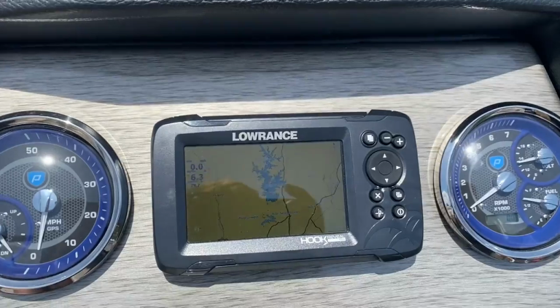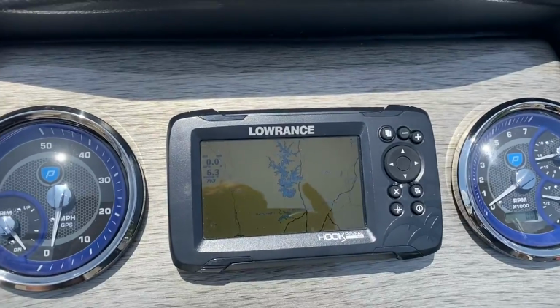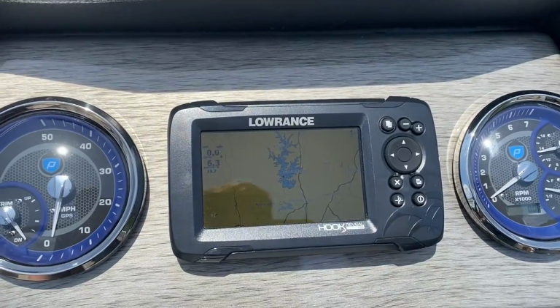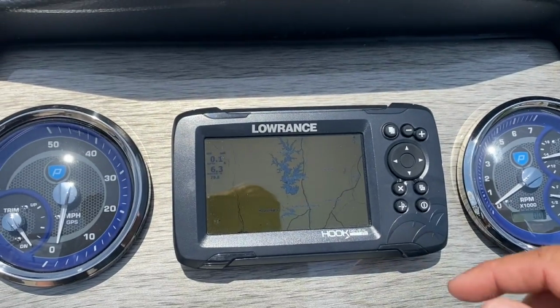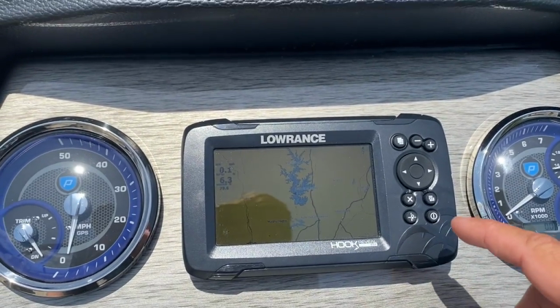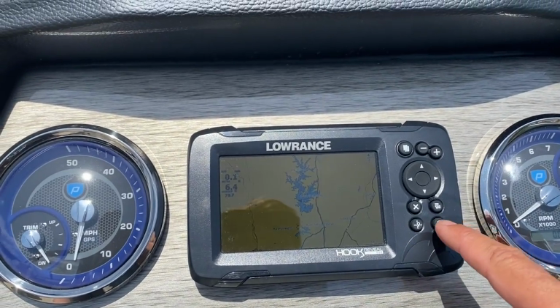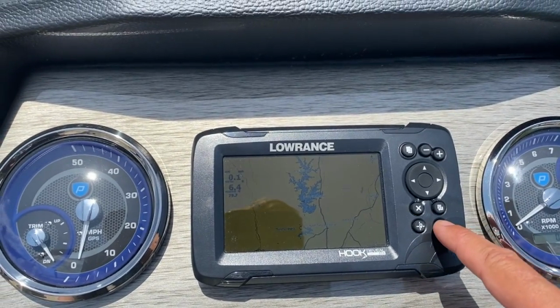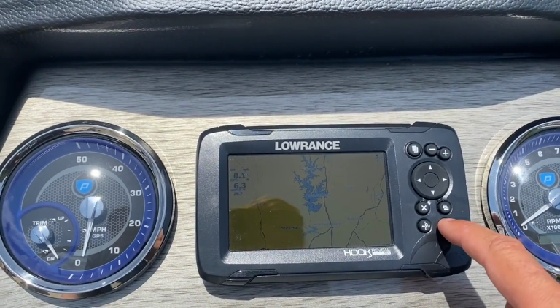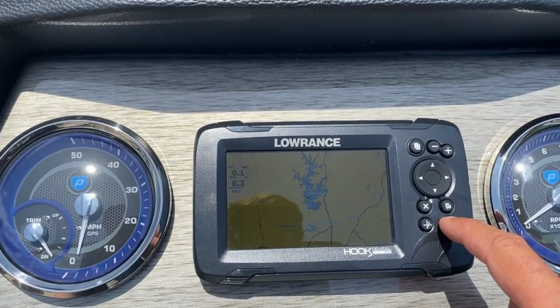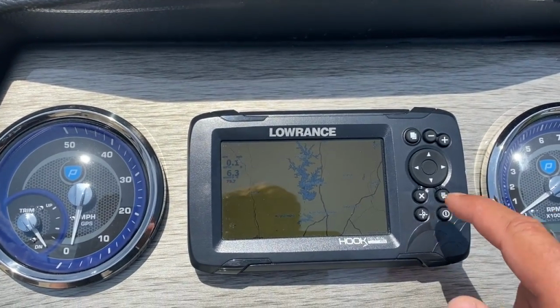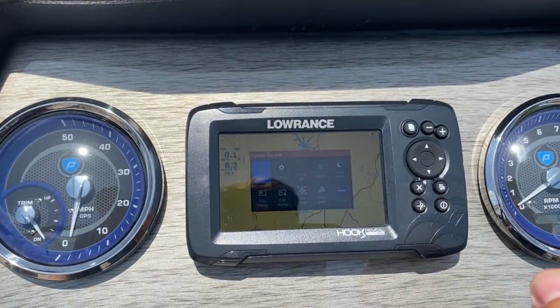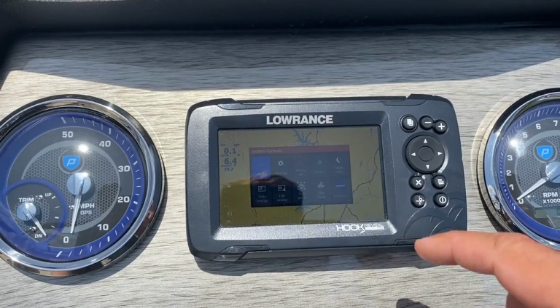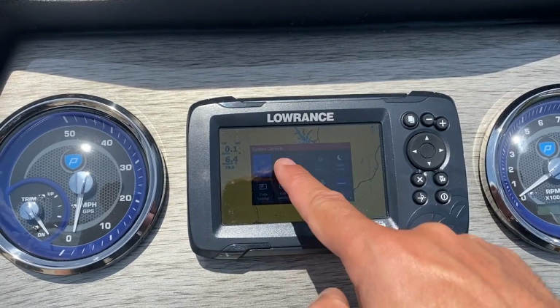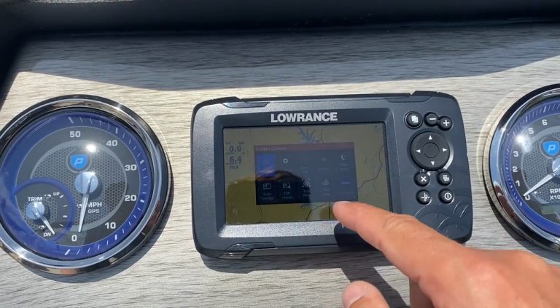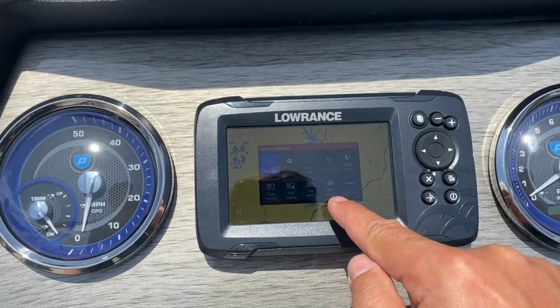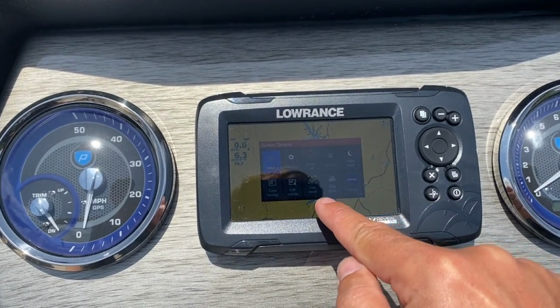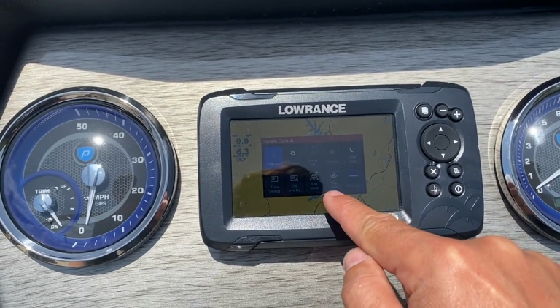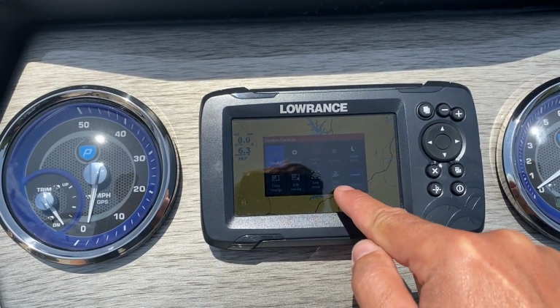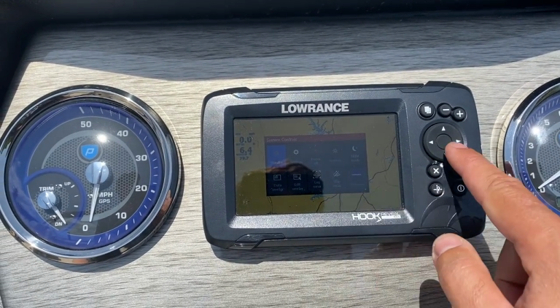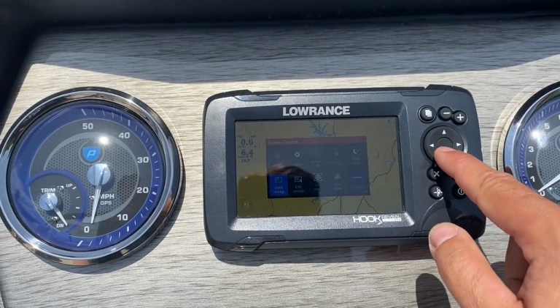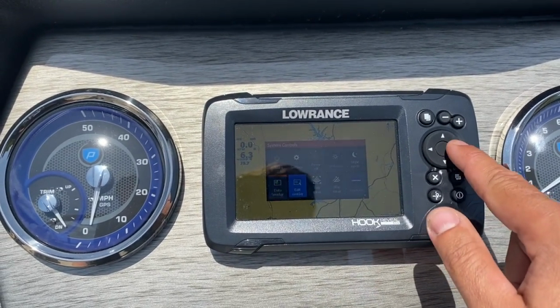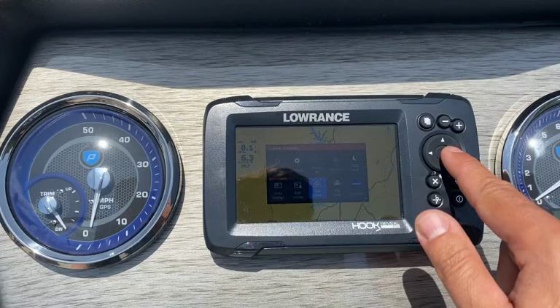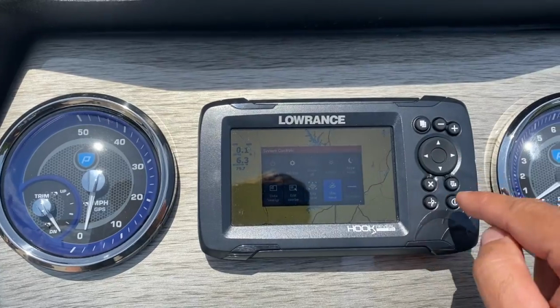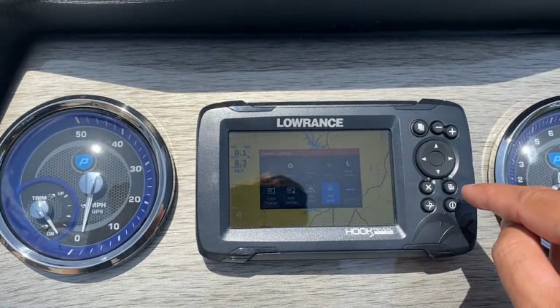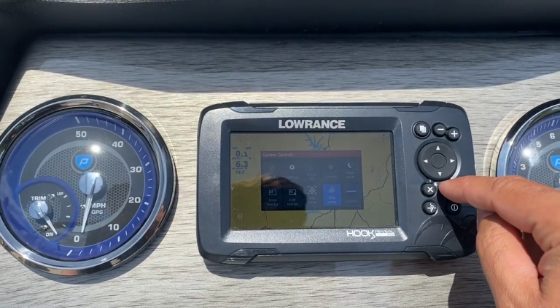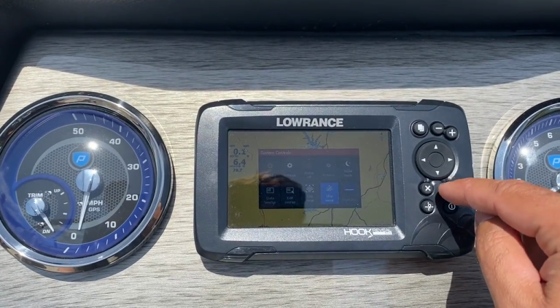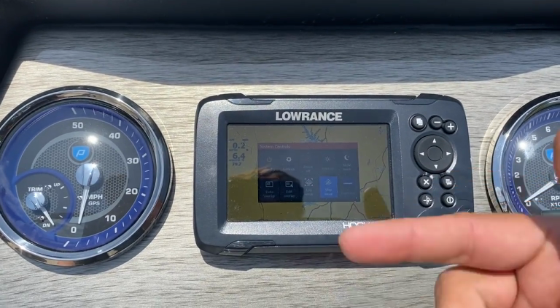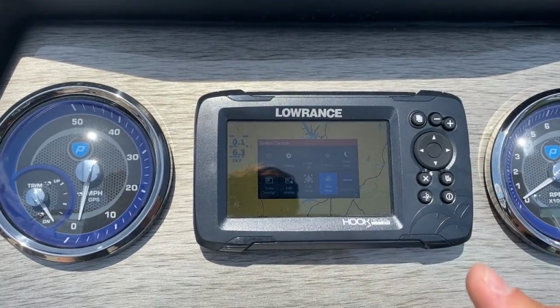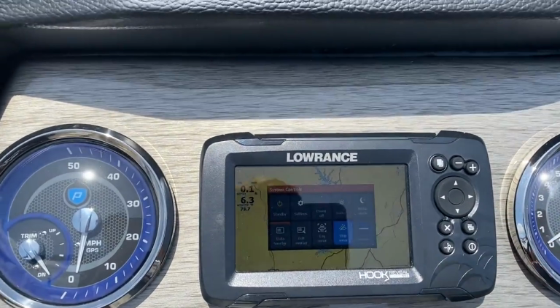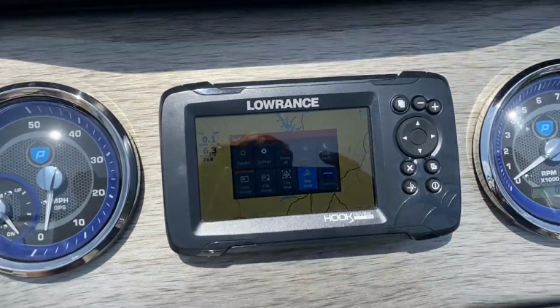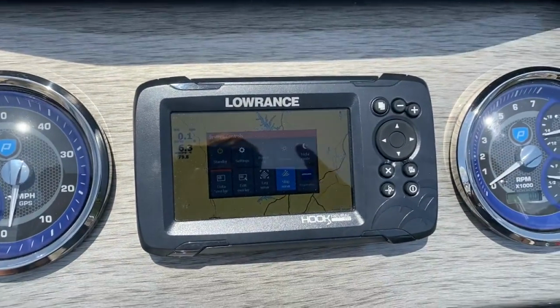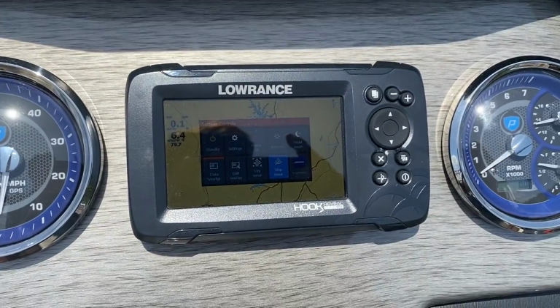I just wanted to take you through a quick video. What you need to do is just push the start button once, and then this will come up and there's one that says stop sonar. So you just go to that and then hit enter. This one was doing the same thing — it started working right away.